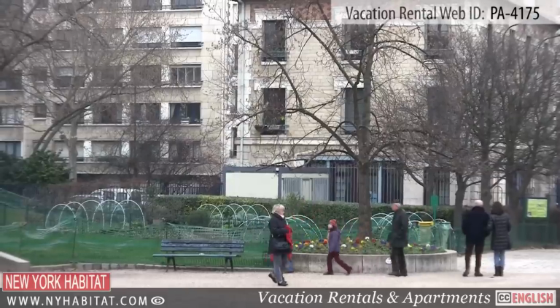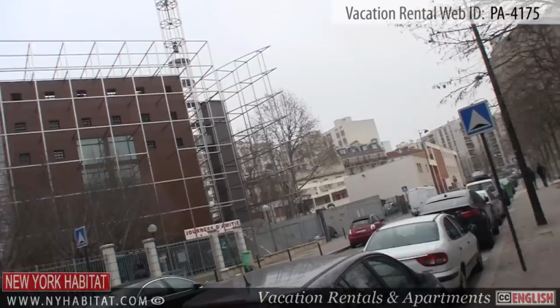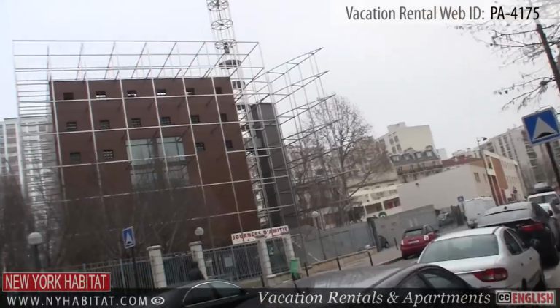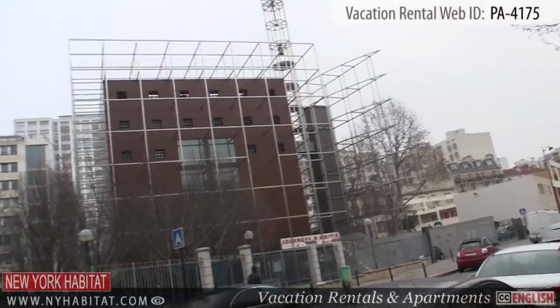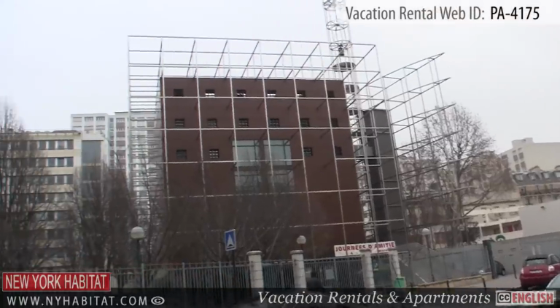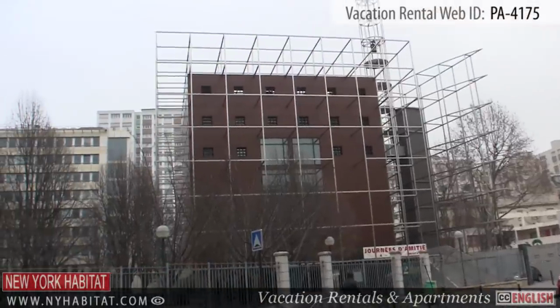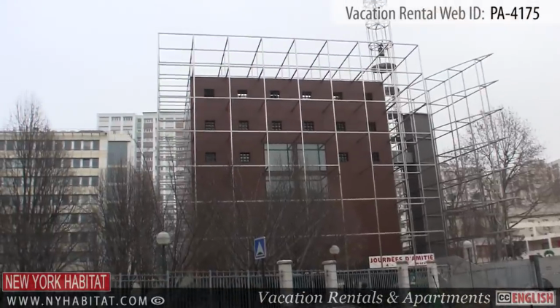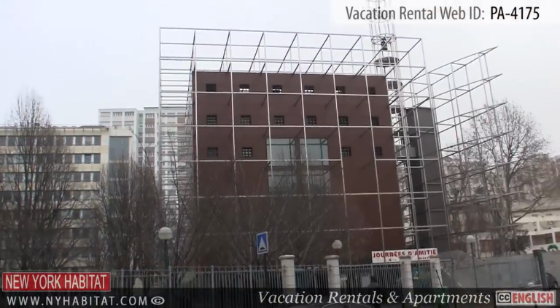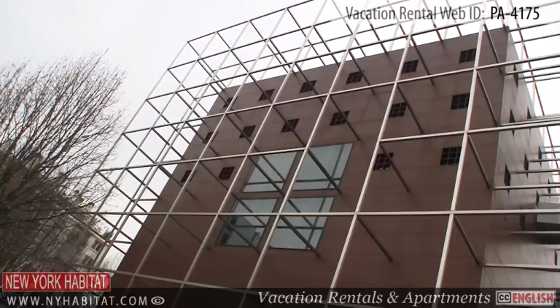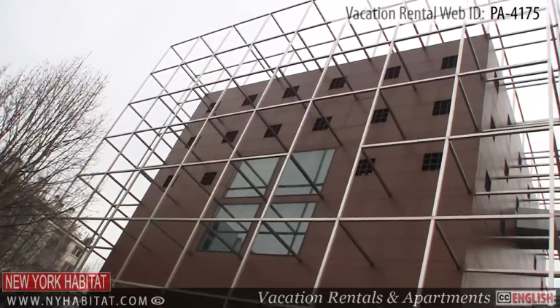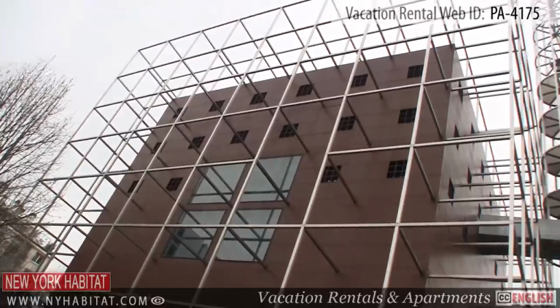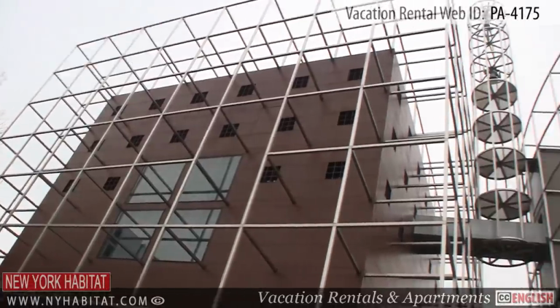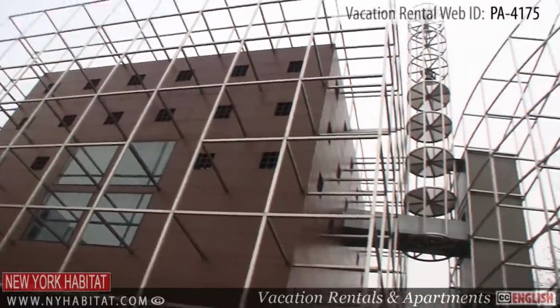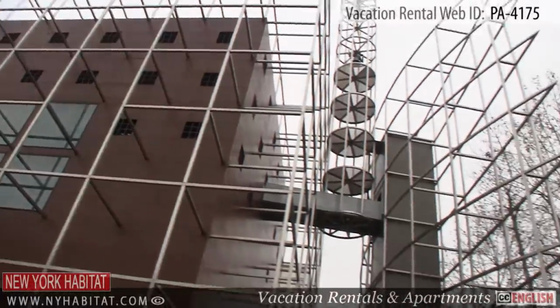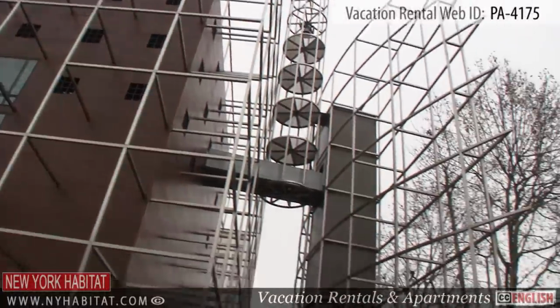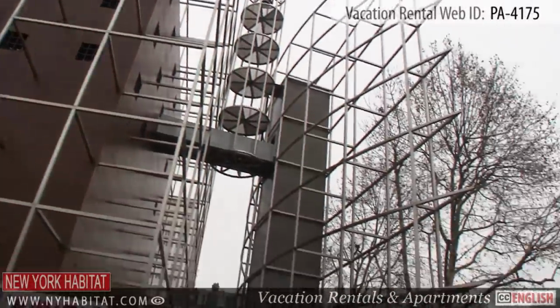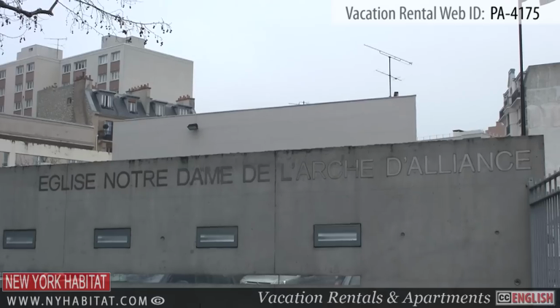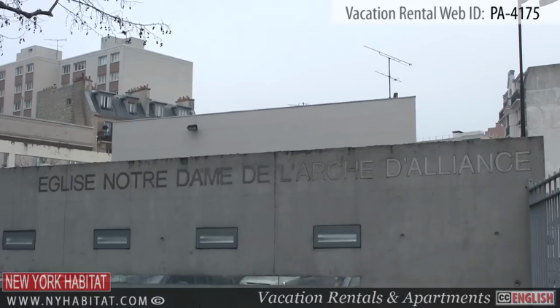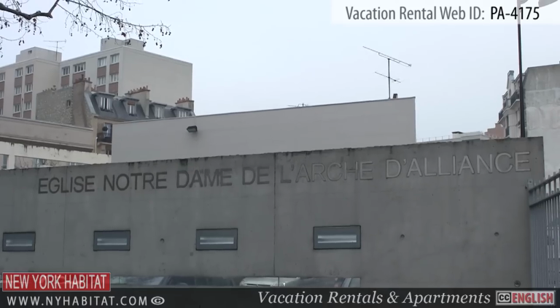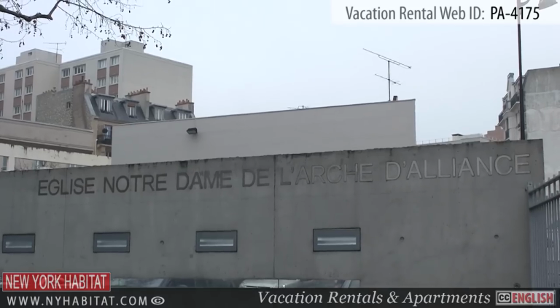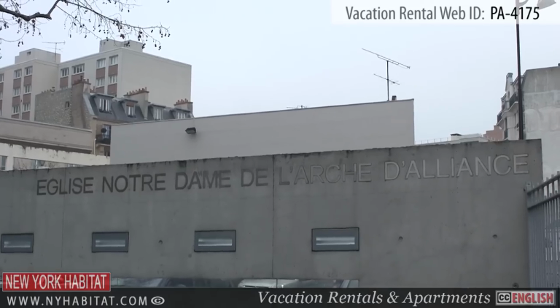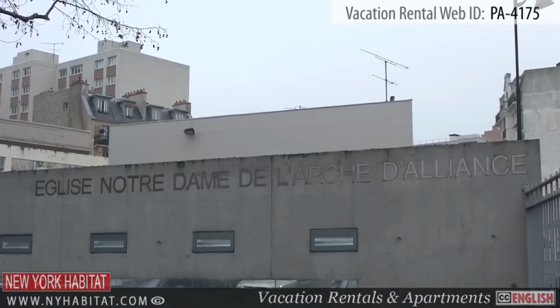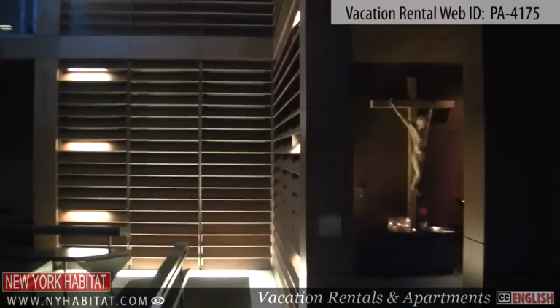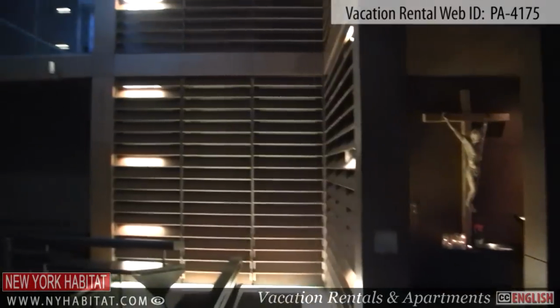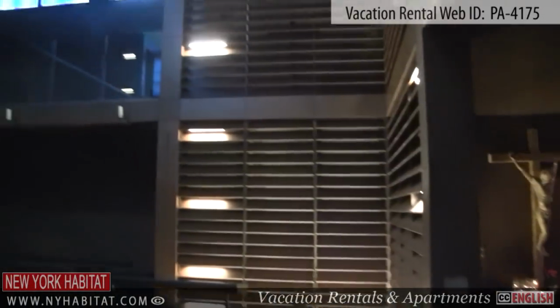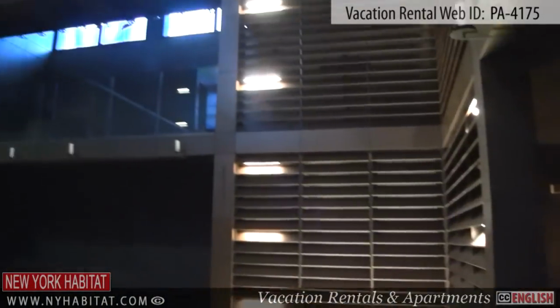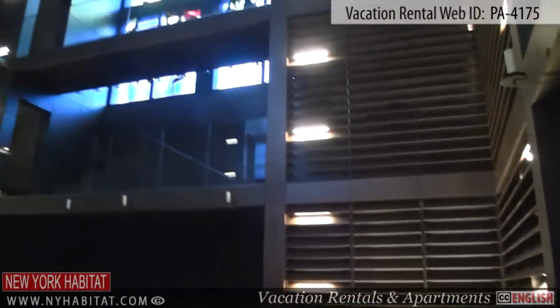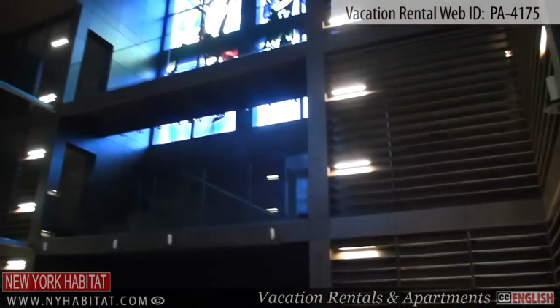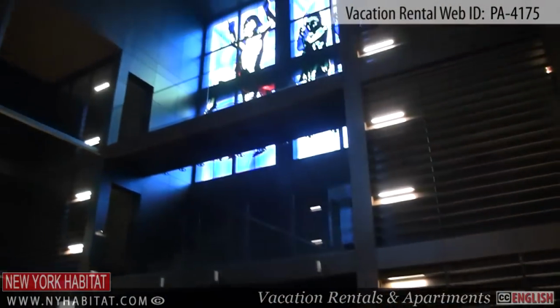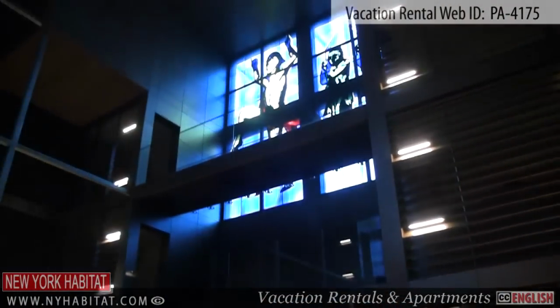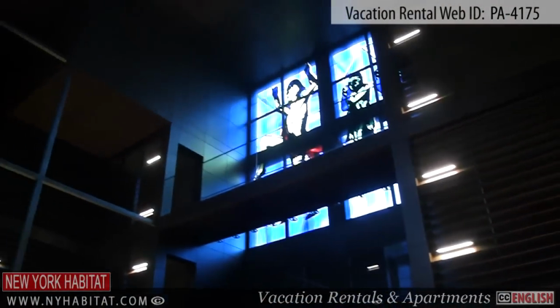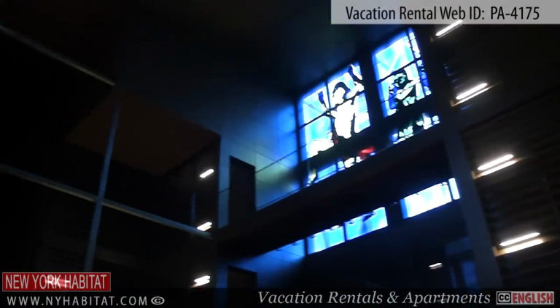A few blocks from the house on Rue d'Alaray, you'll find the Church of Notre Dame de l'Arche d'Alliance. With its unusual modern architecture, you'll definitely want to take a look.